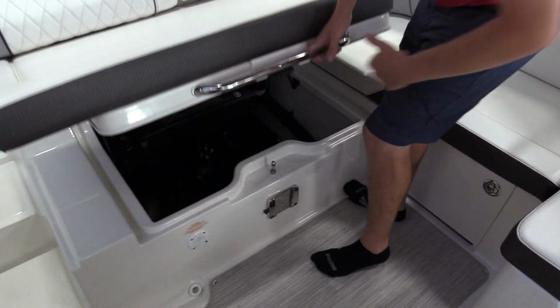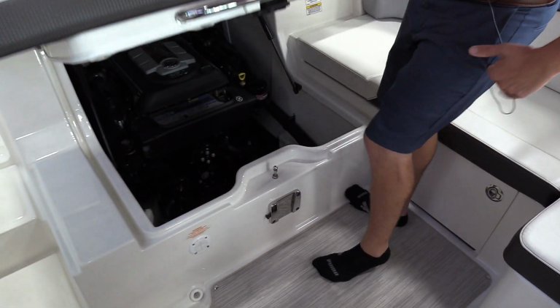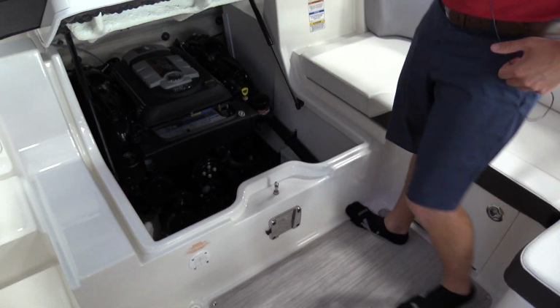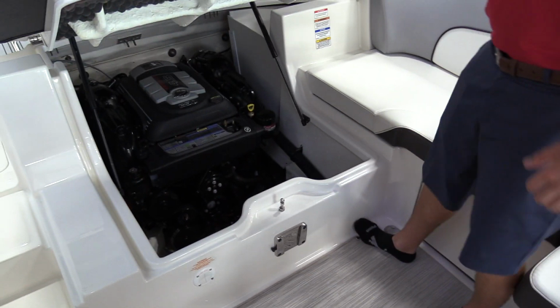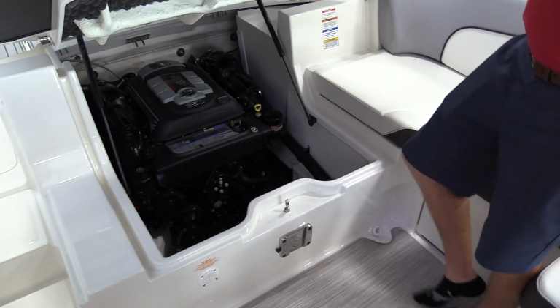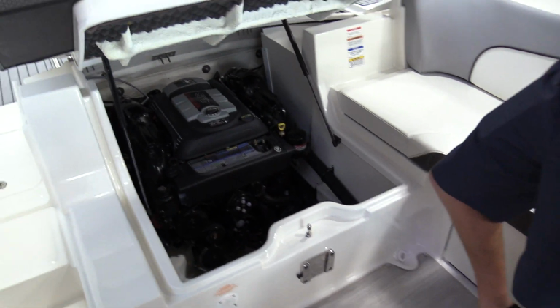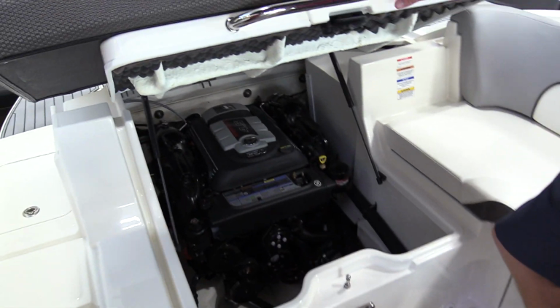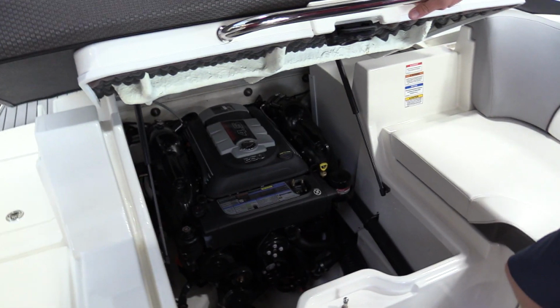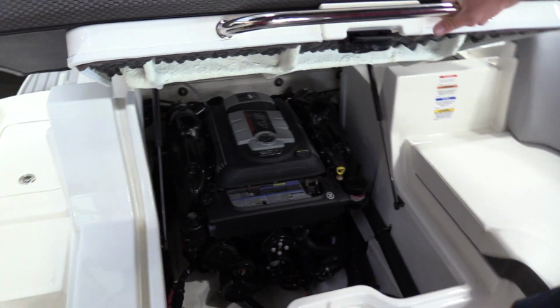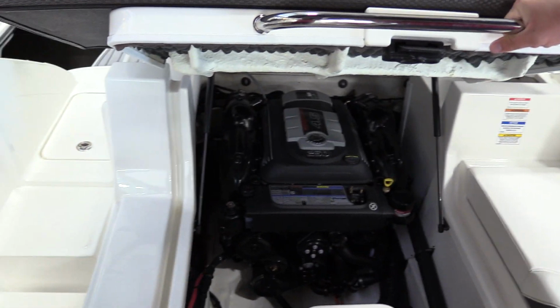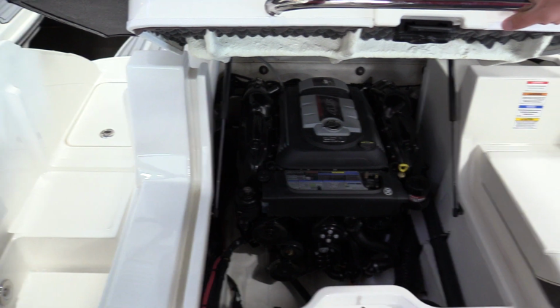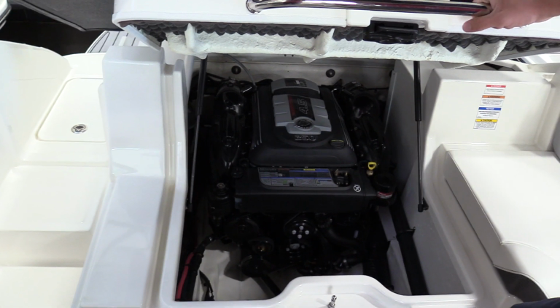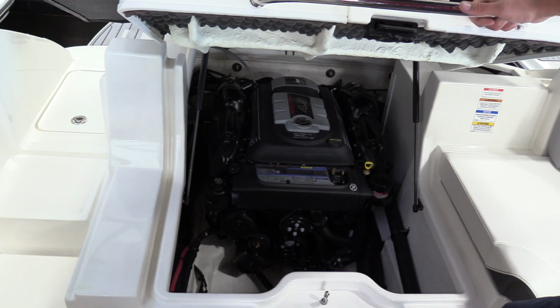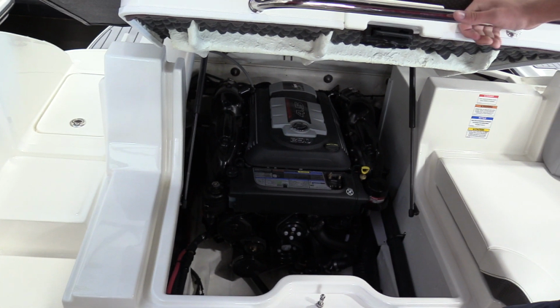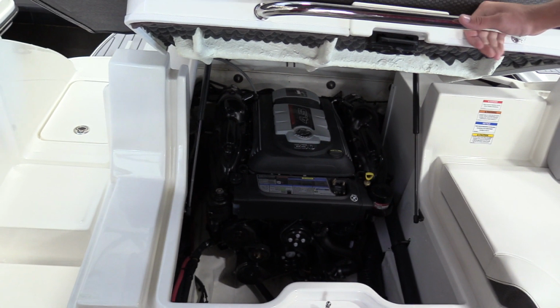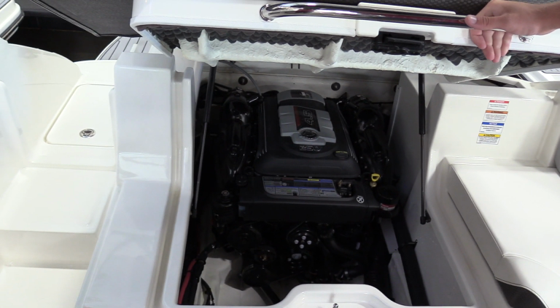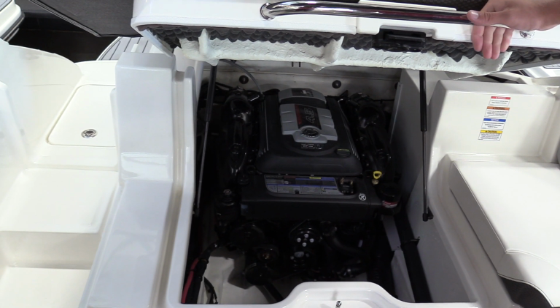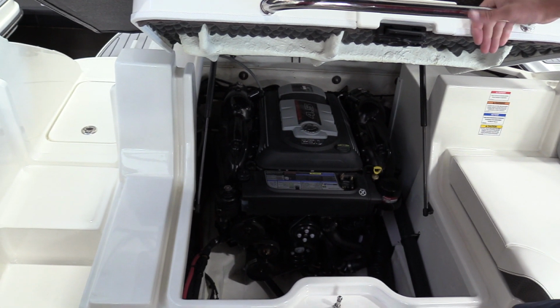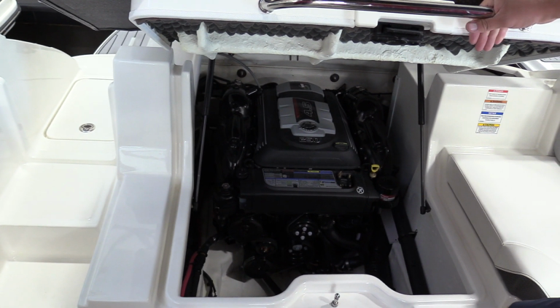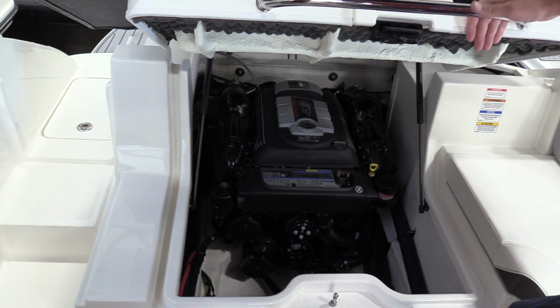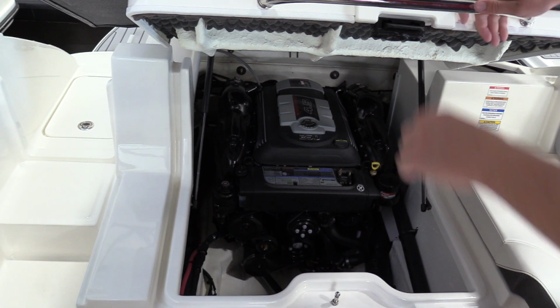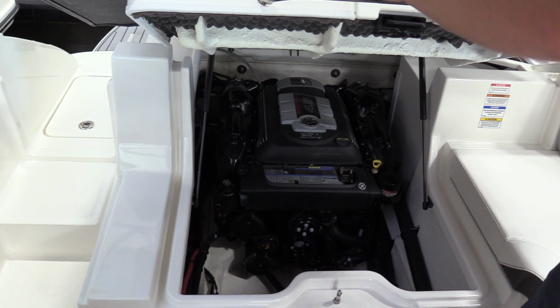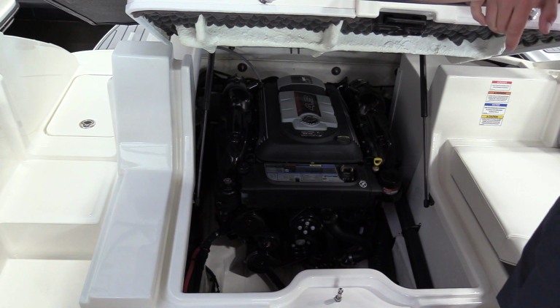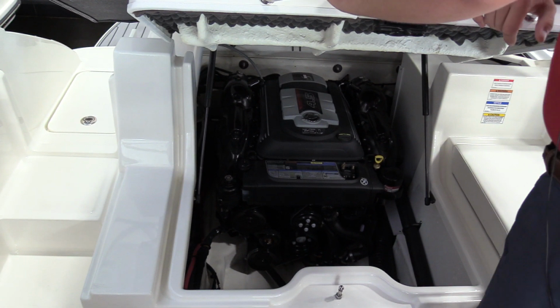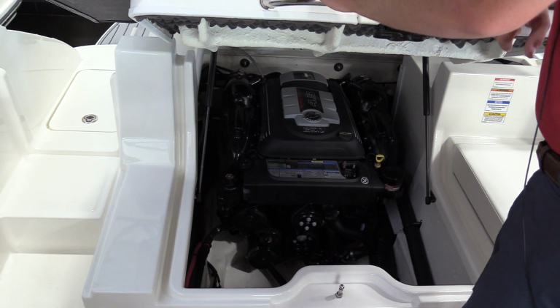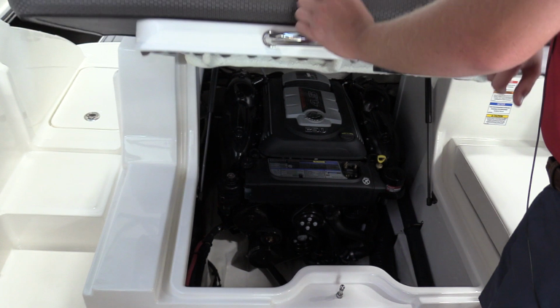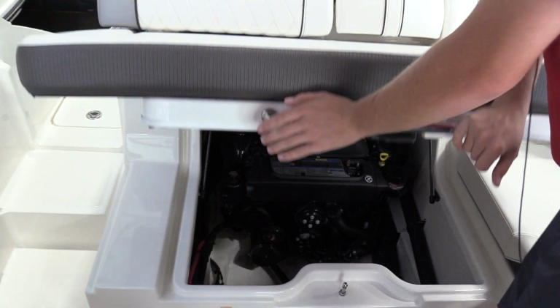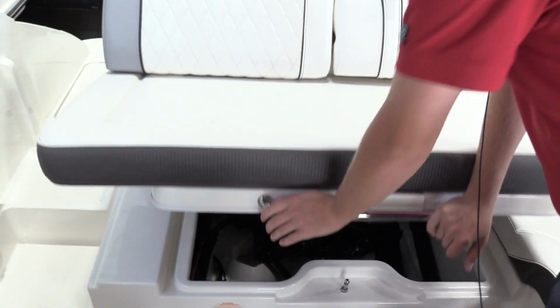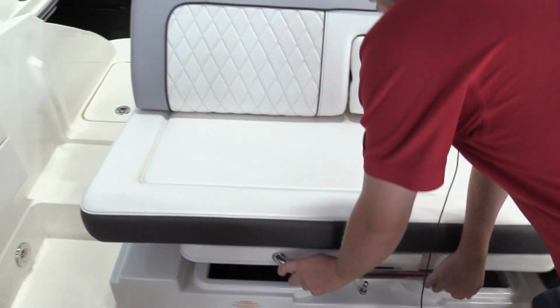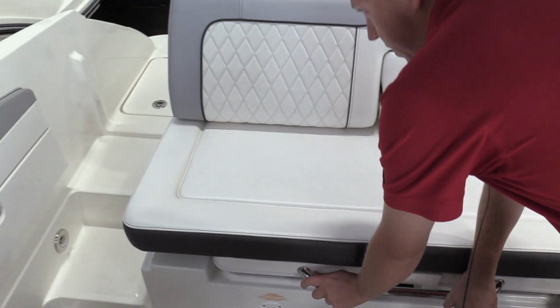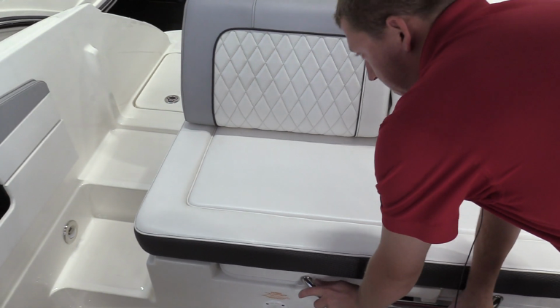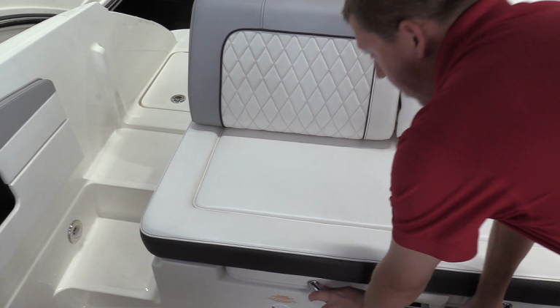In the engine compartment, we've got the newer 4.5 liter Mercury 250 horsepower V6 — plenty of power for this boat to really have a good time out on the lake pulling water sports, tubes, etc., and really just enjoying your time on the water.